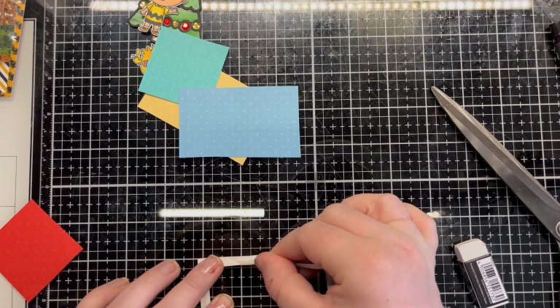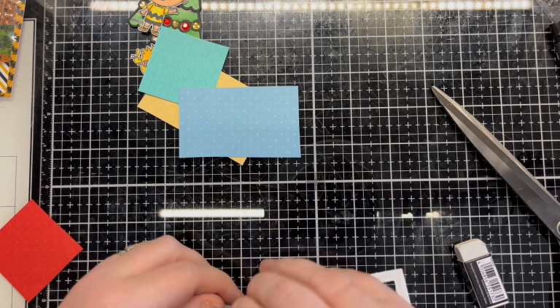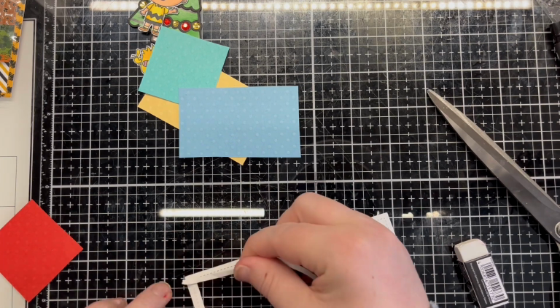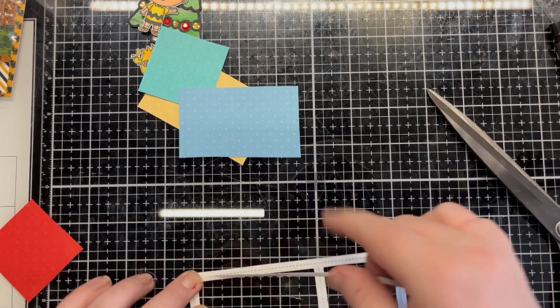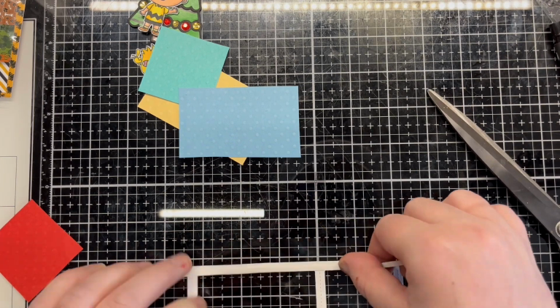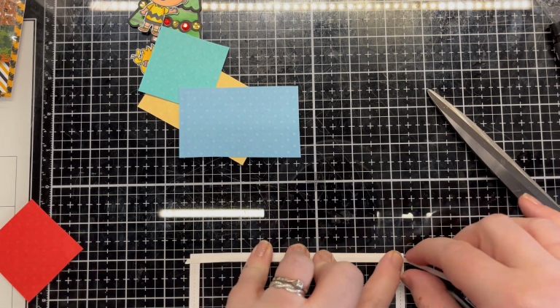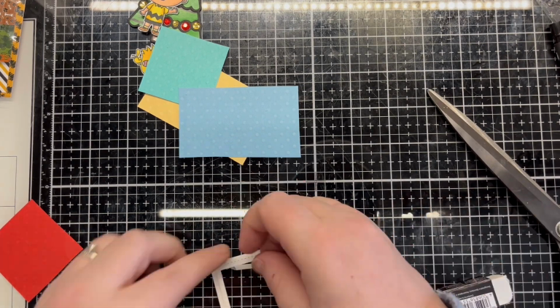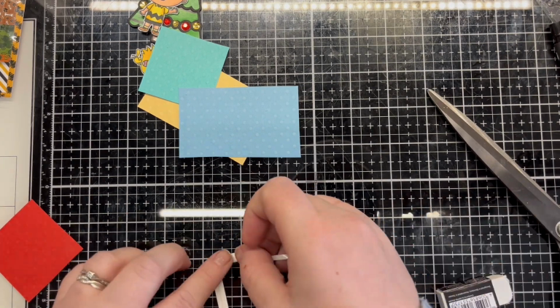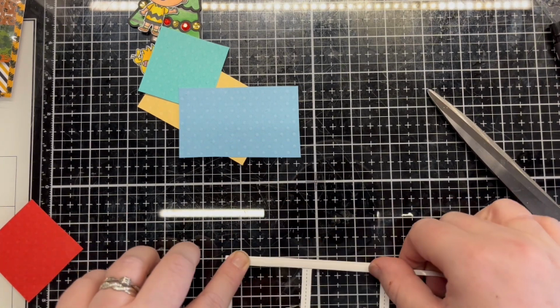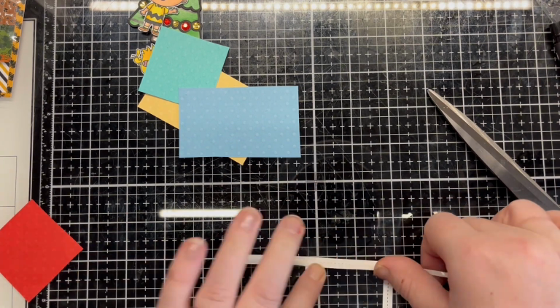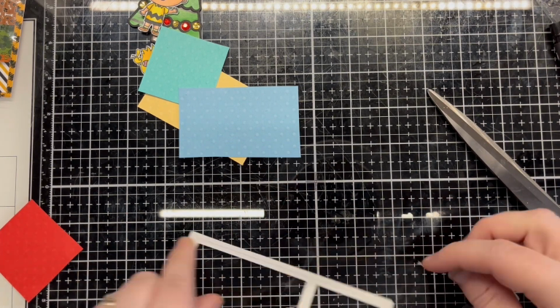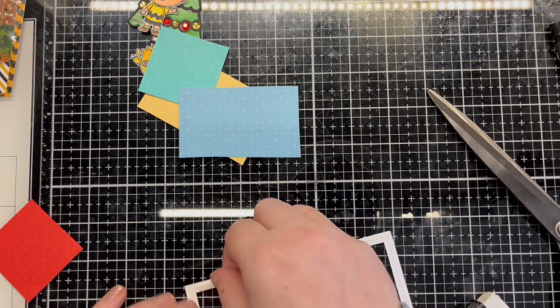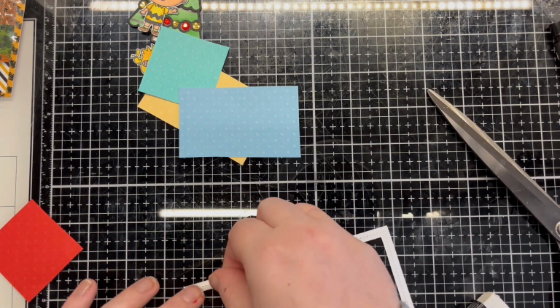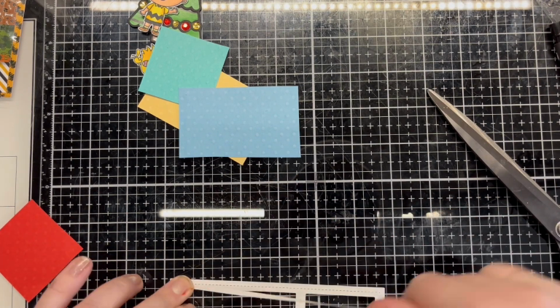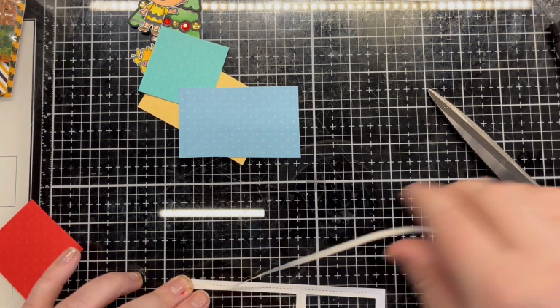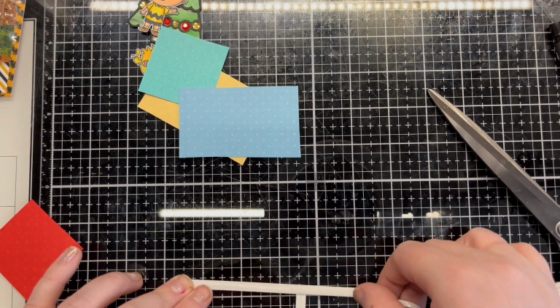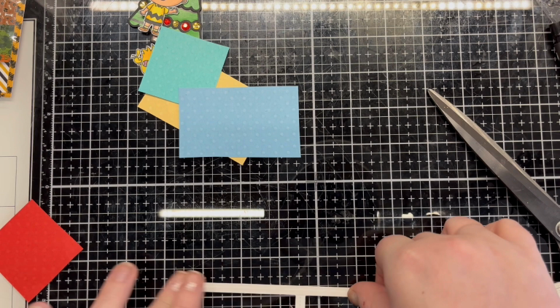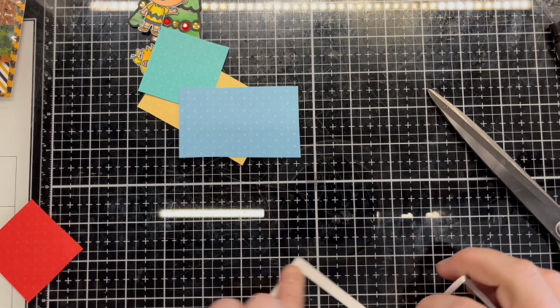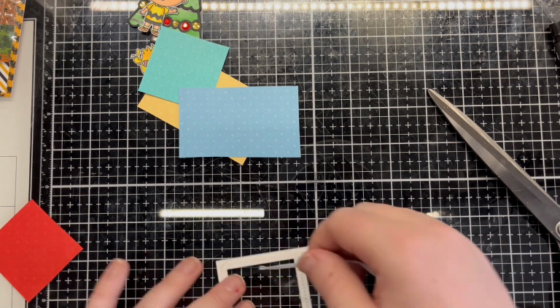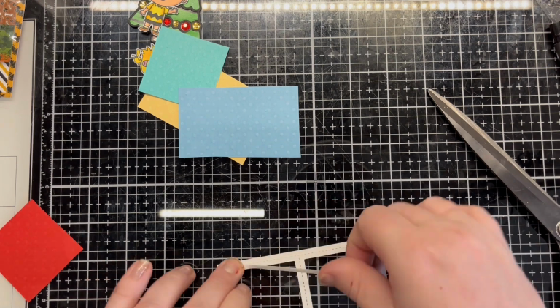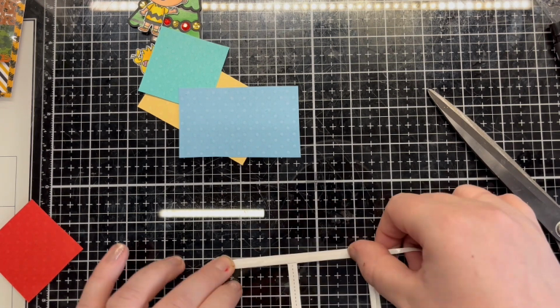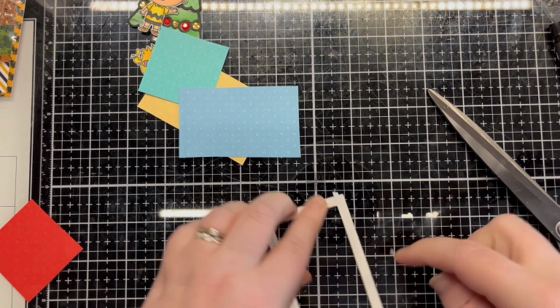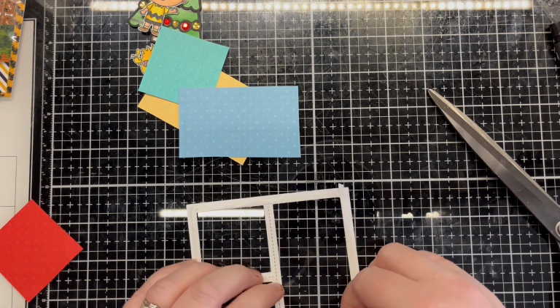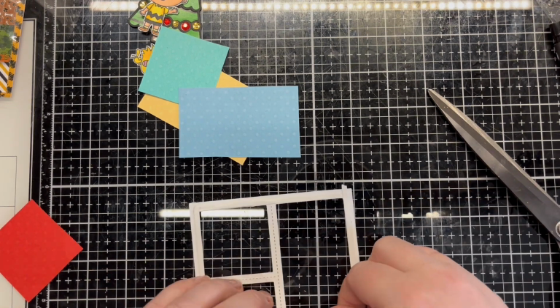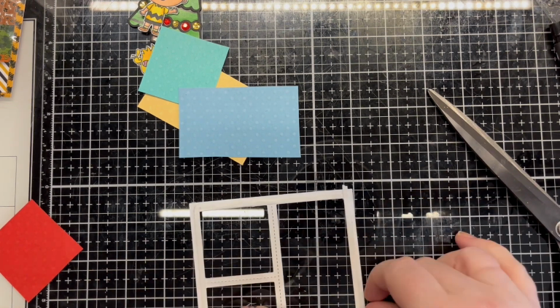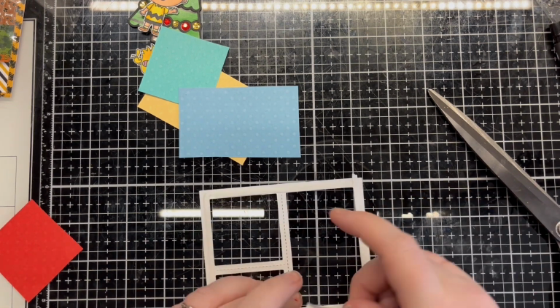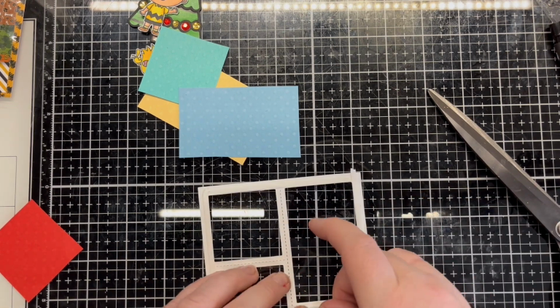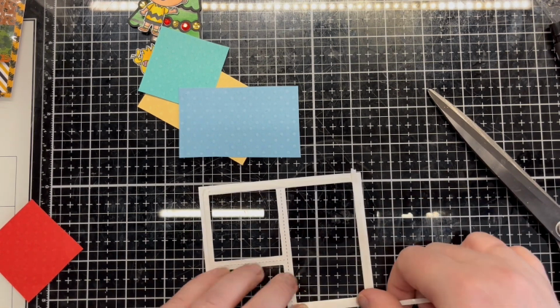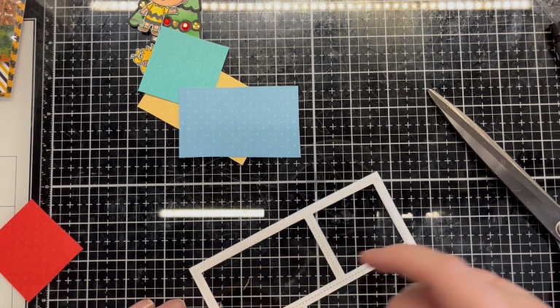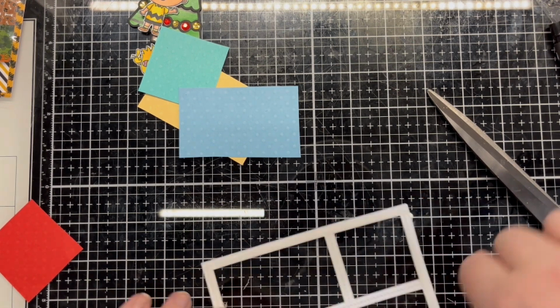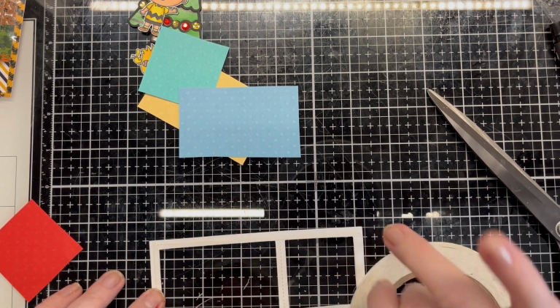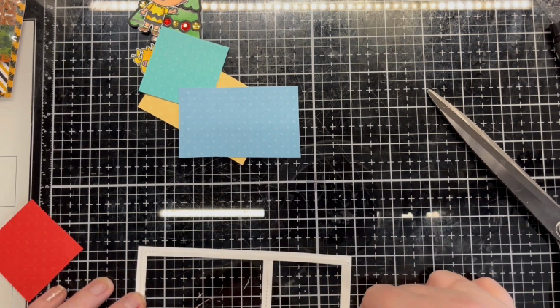Once I have the pieces ready I attach 1/16th inch double-sided adhesive tape to the back of the frame. I then peel off the backing paper and attach the coloured pieces.